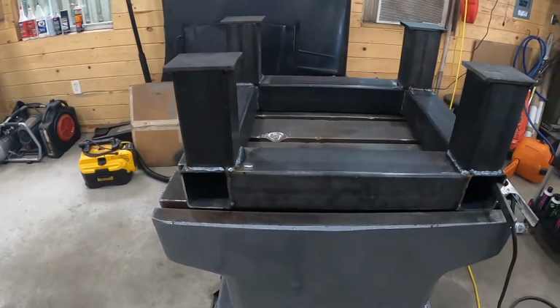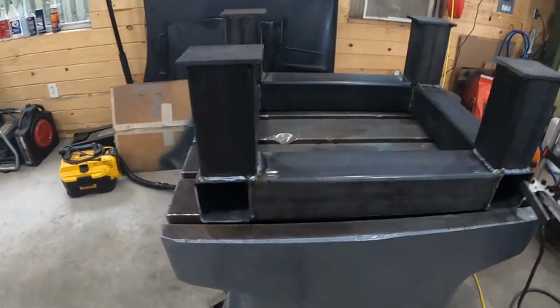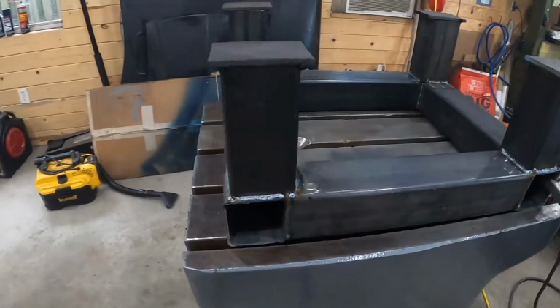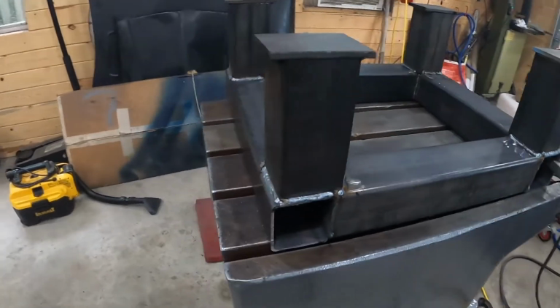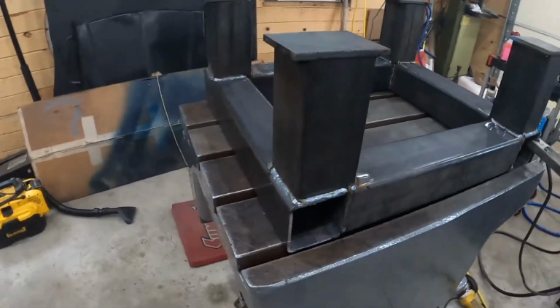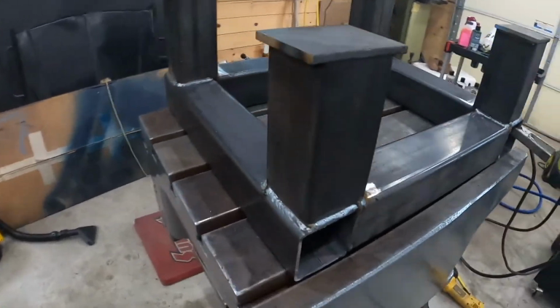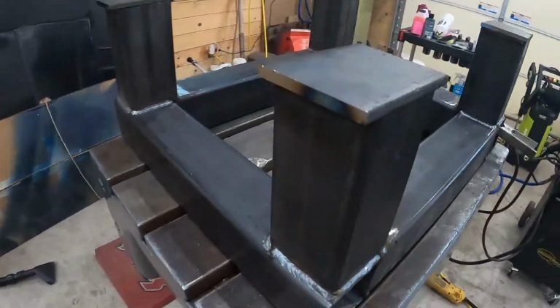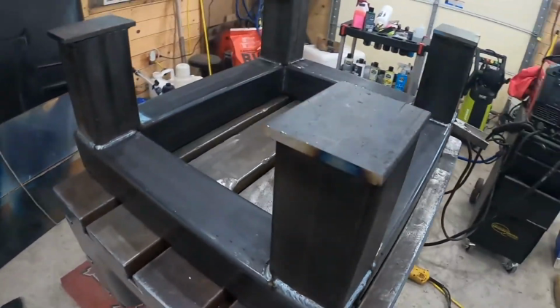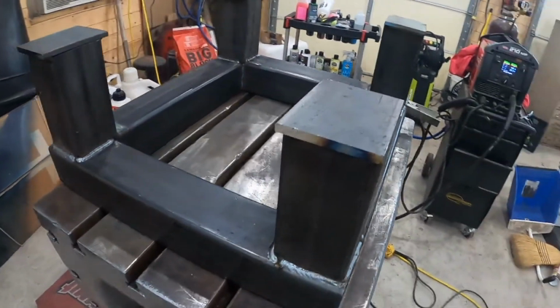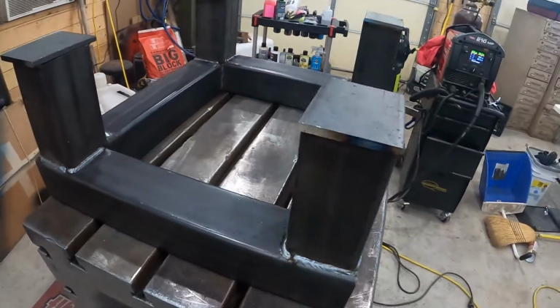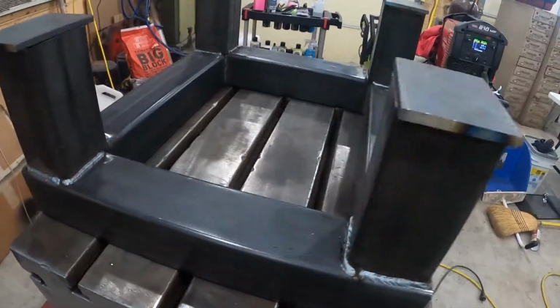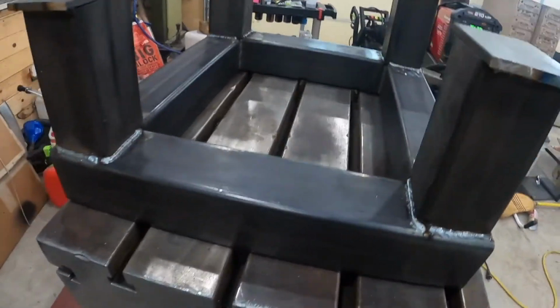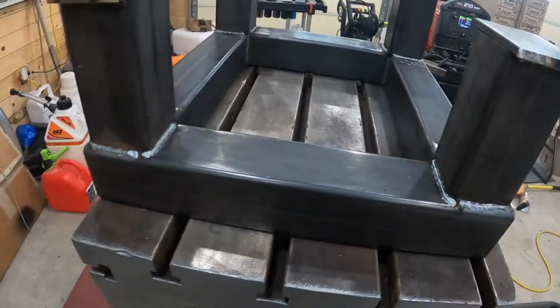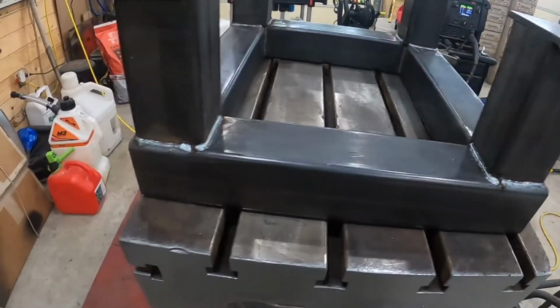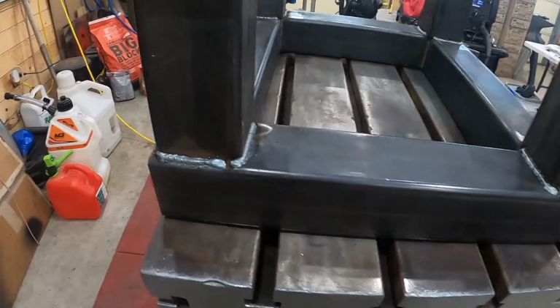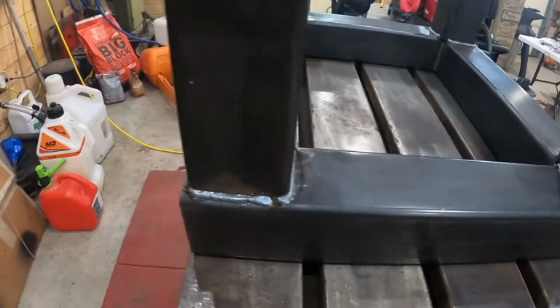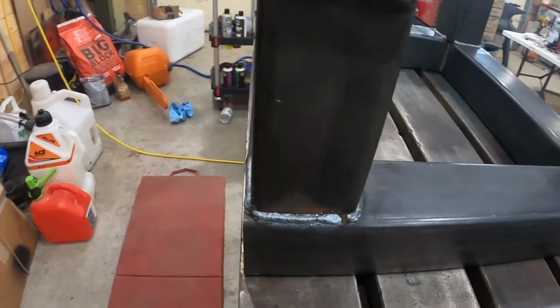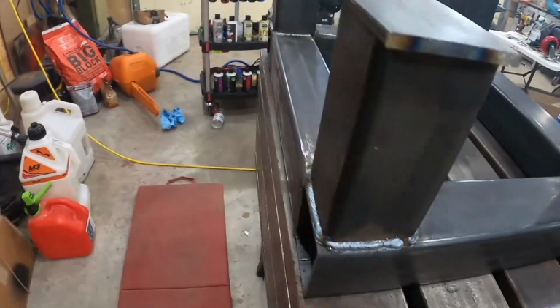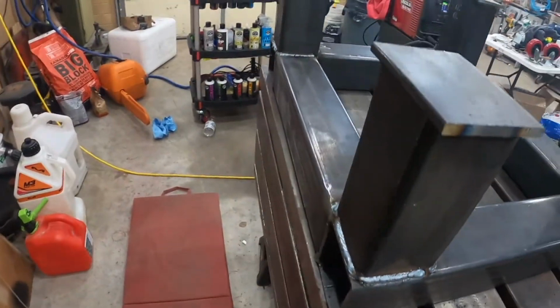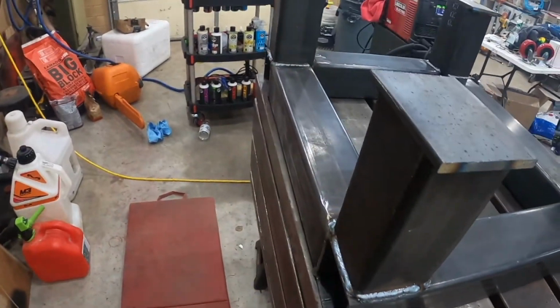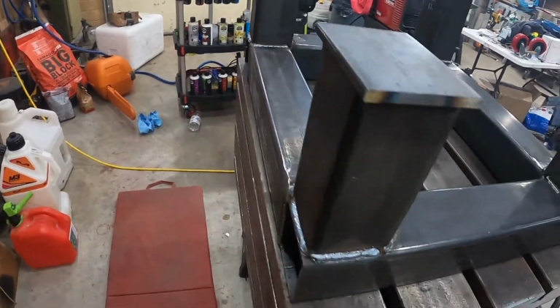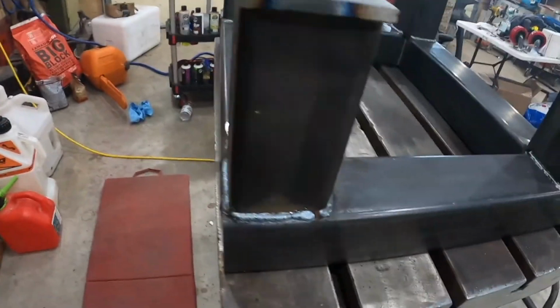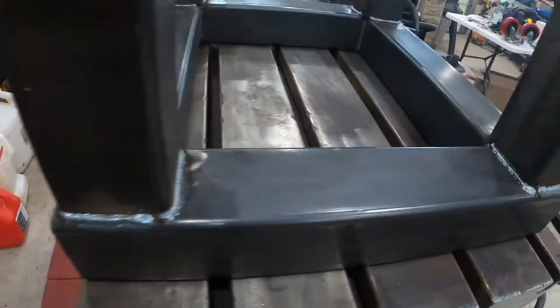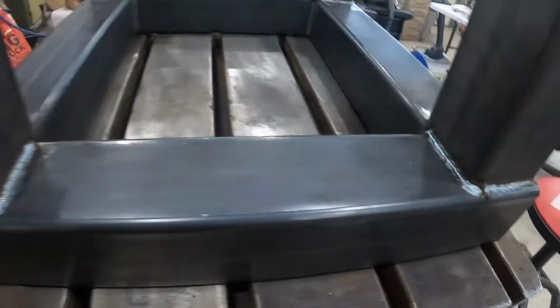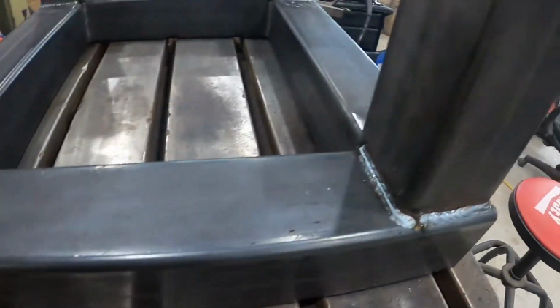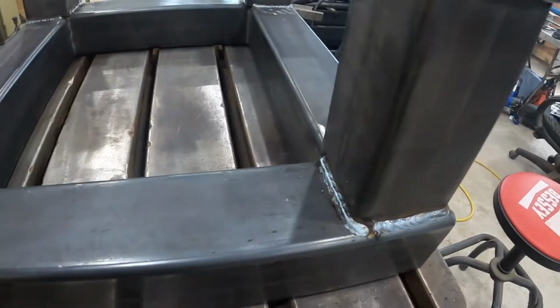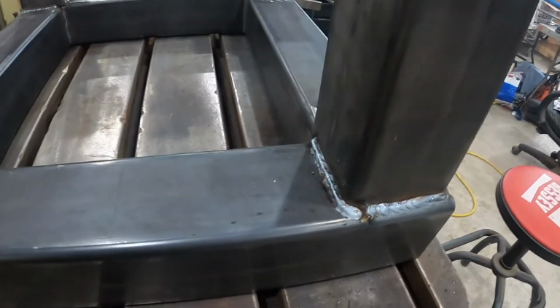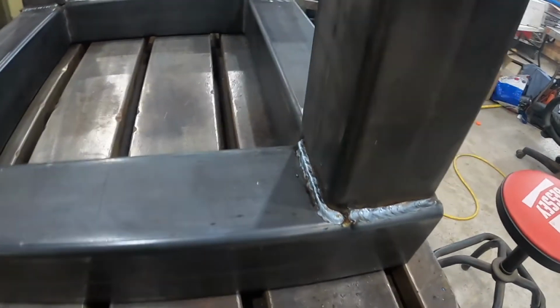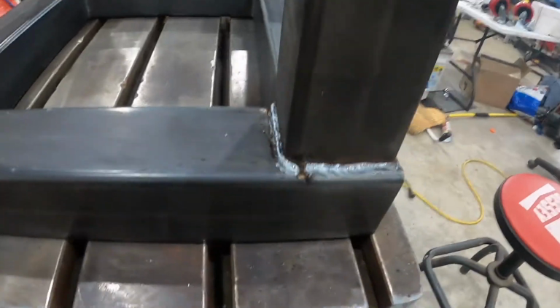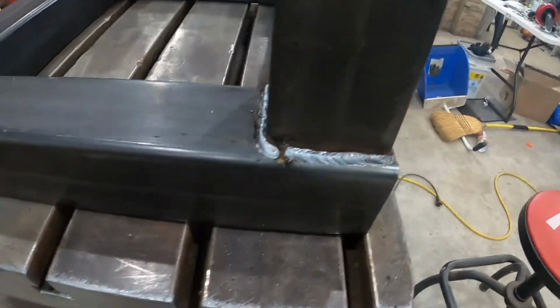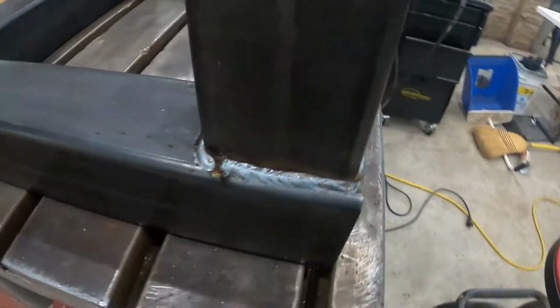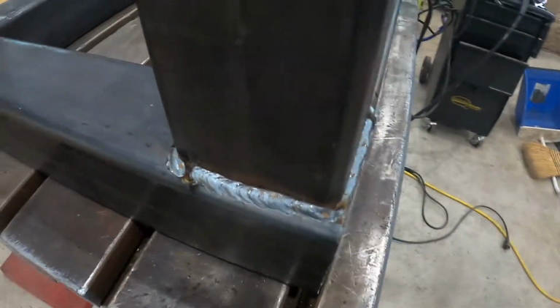Got the legs welded on, got the pads to mount the casters, got it finish welded up. Like the old saying goes, I don't always make bad welds, but when I do, I'll put them right where you can see them.